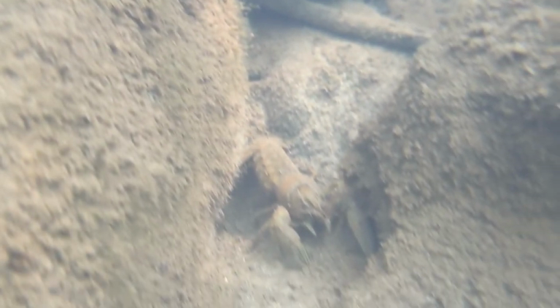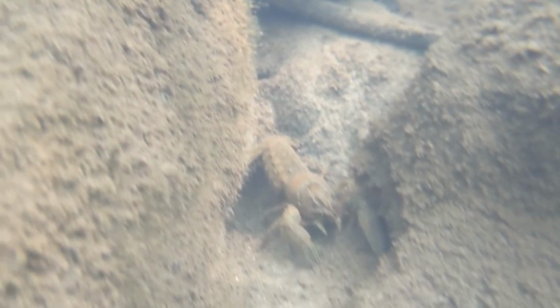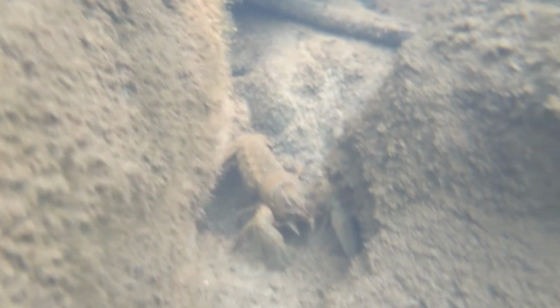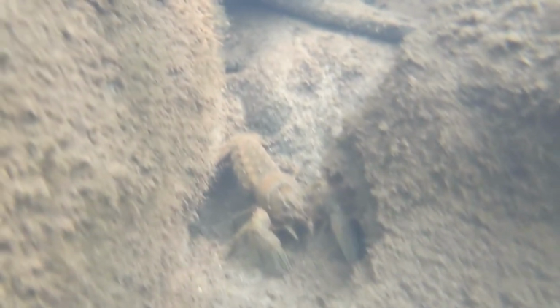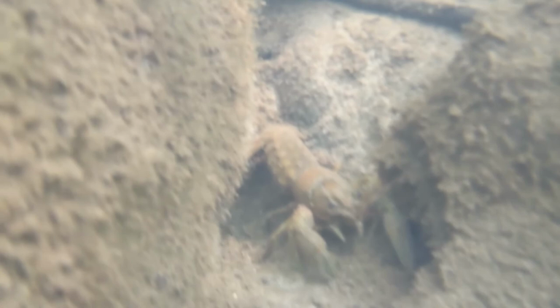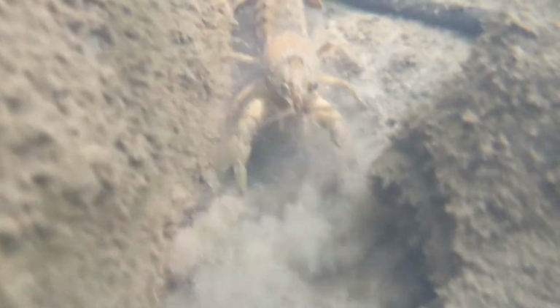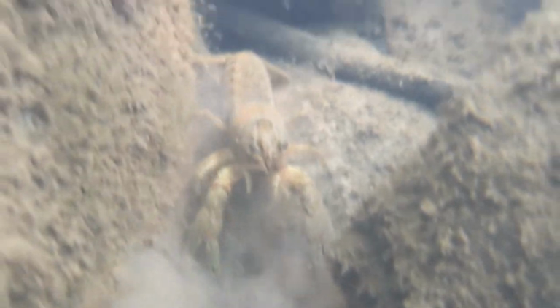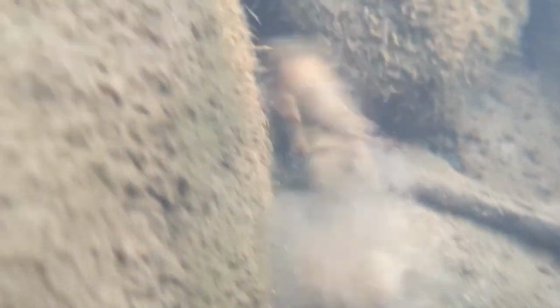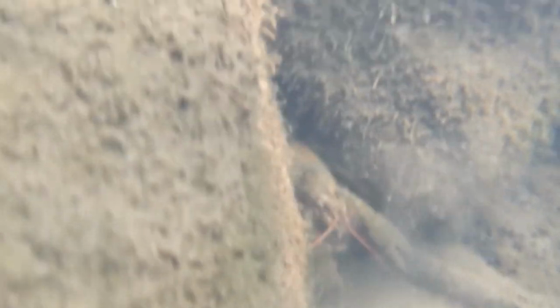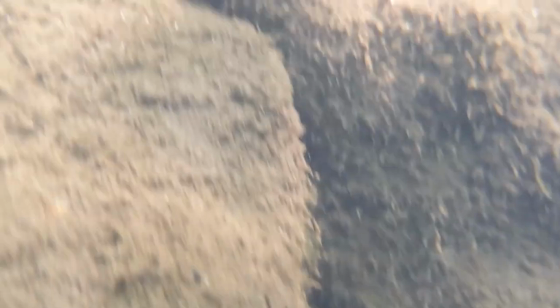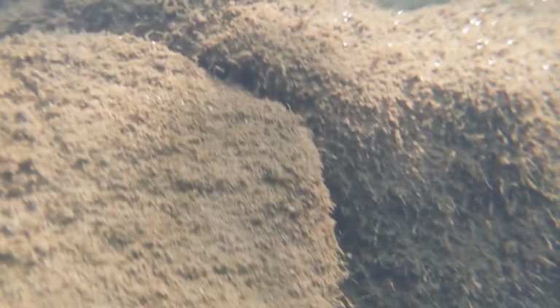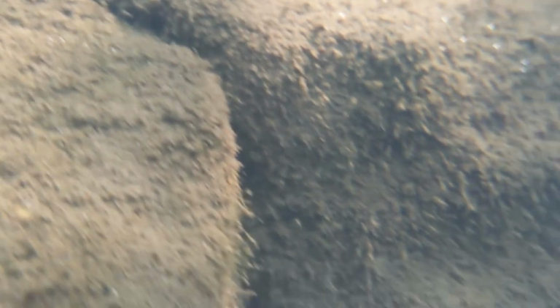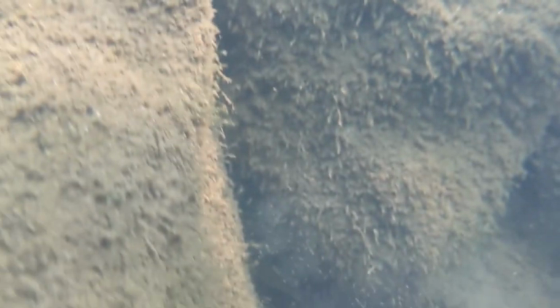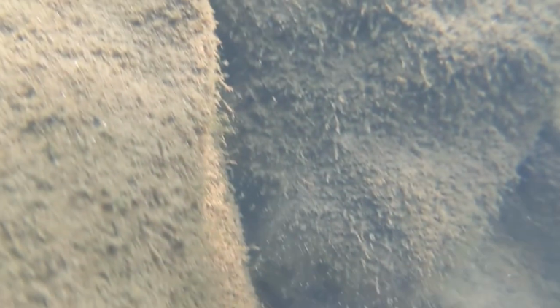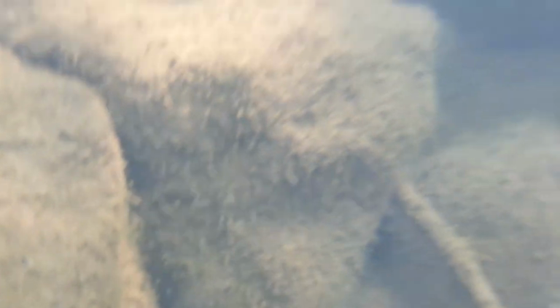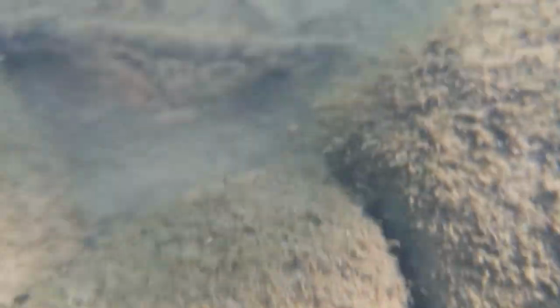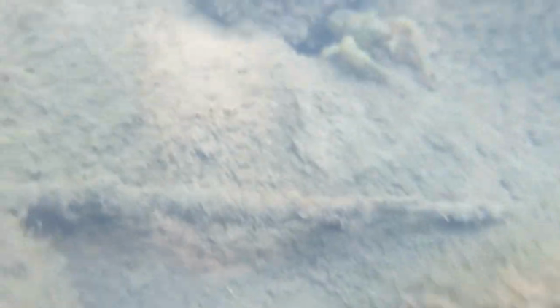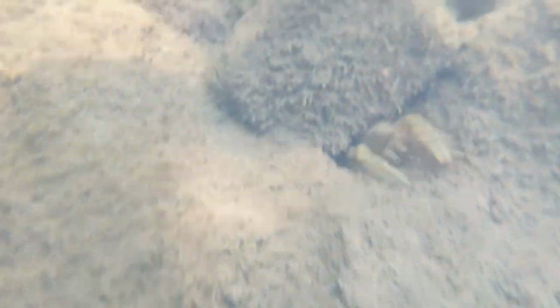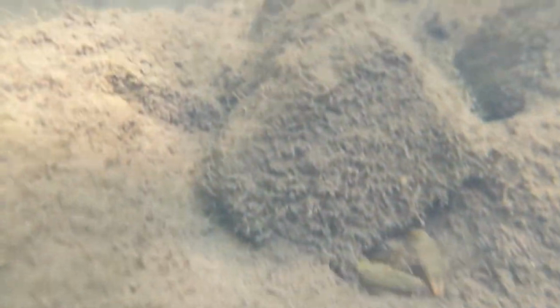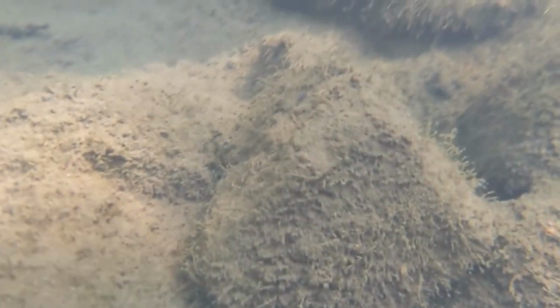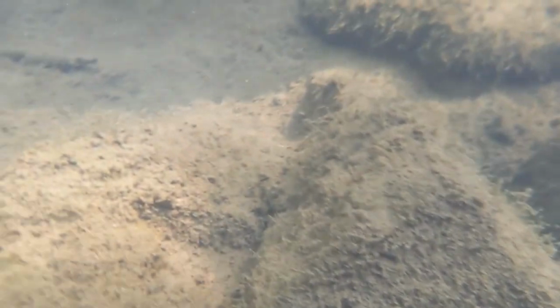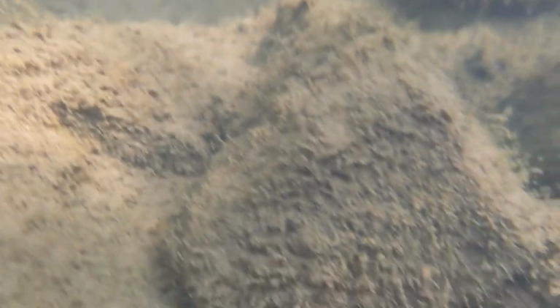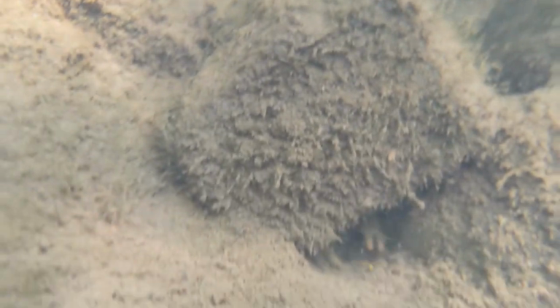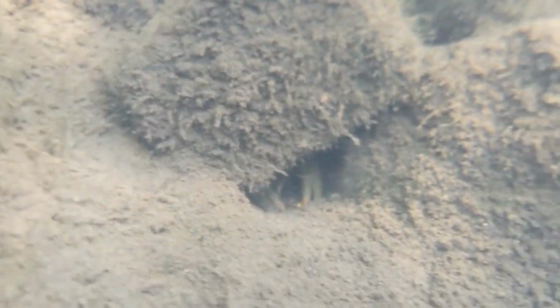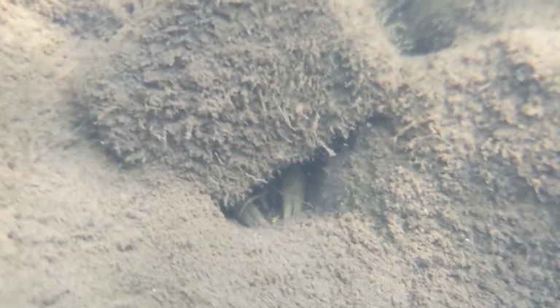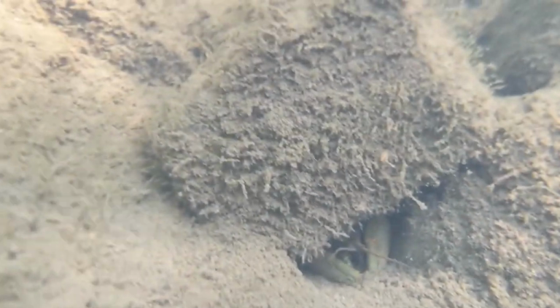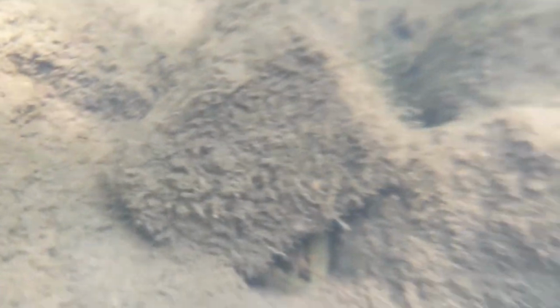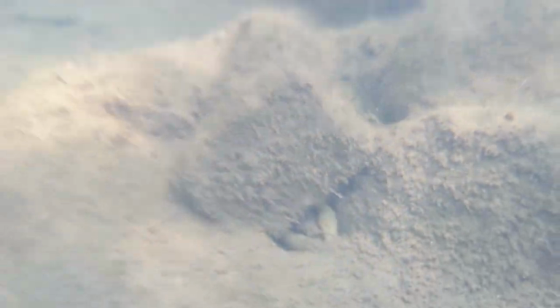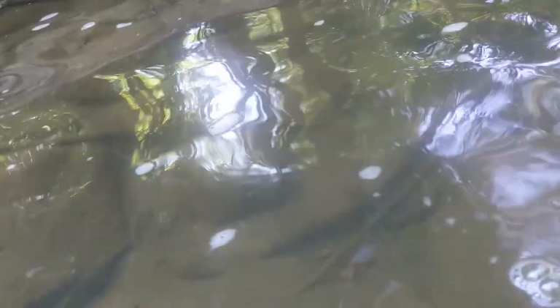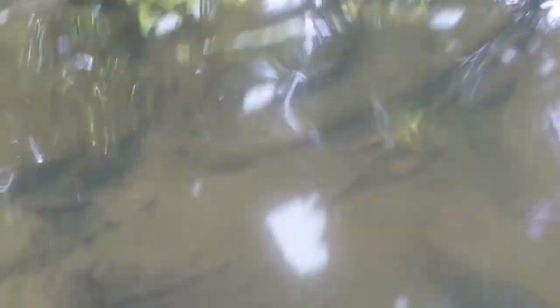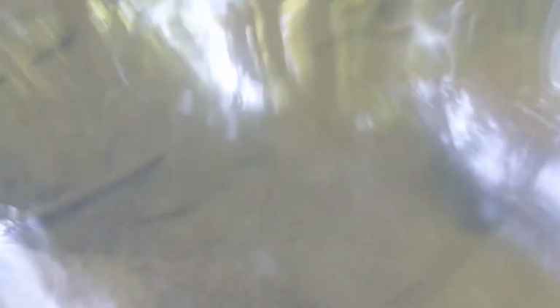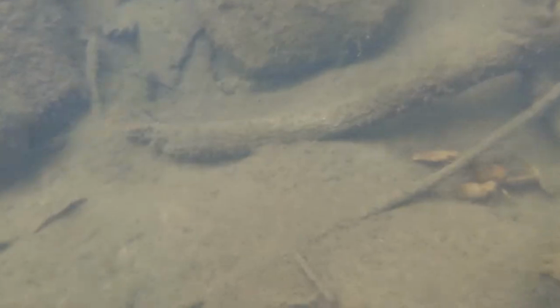As nocturnal scavengers, they emerge from beneath their safety rocks, logs, and cover at night in order to patrol the river bottom for food. They'll eat plants, algae, snails, clams, larvae, fish, and anything that happened to die that they come across.